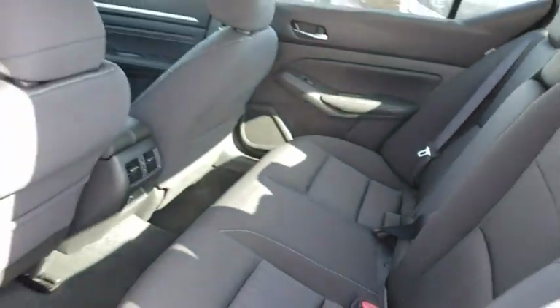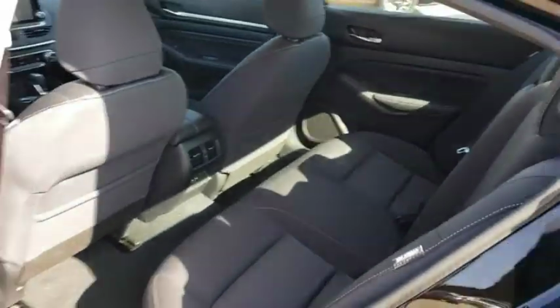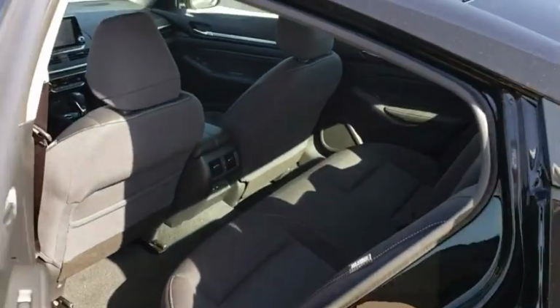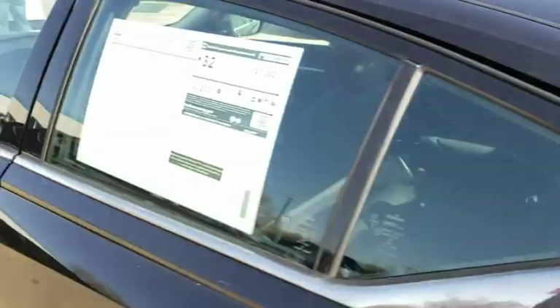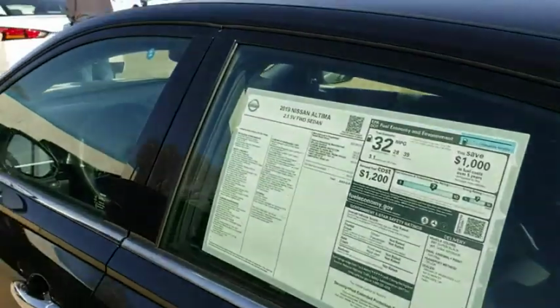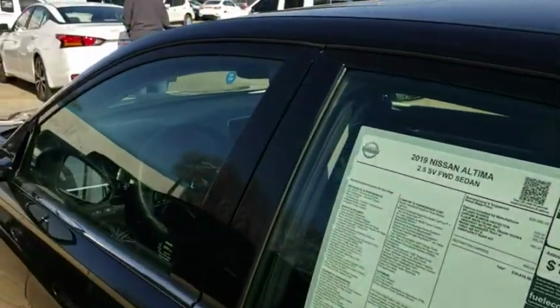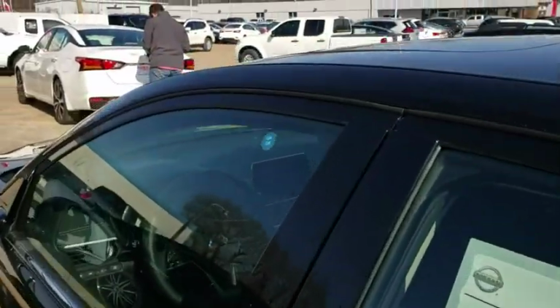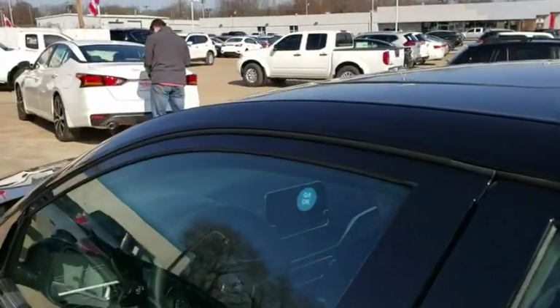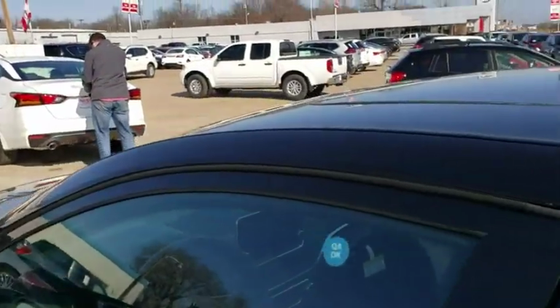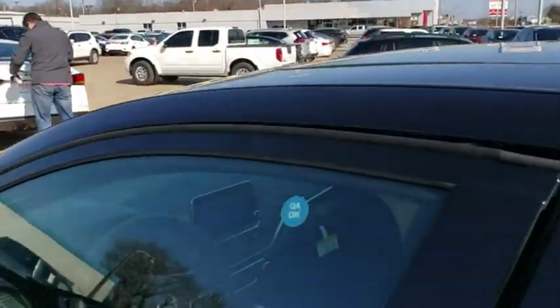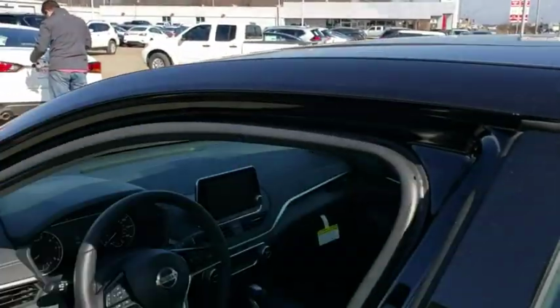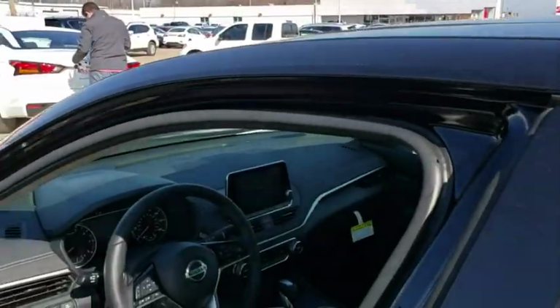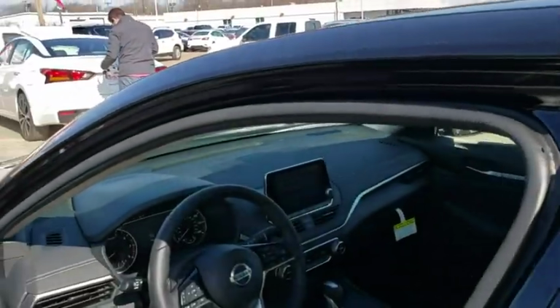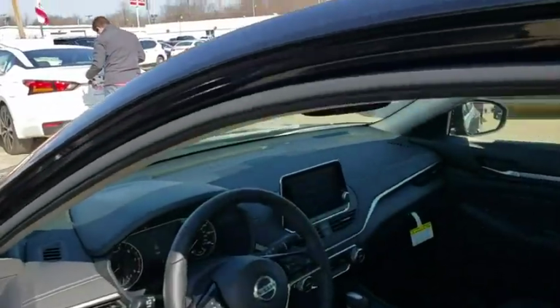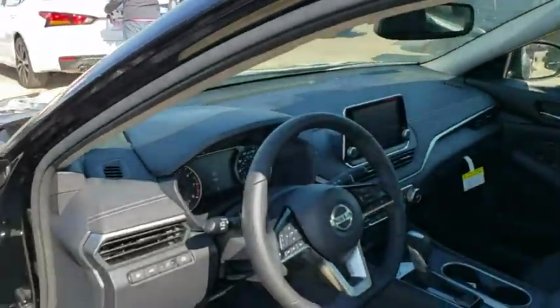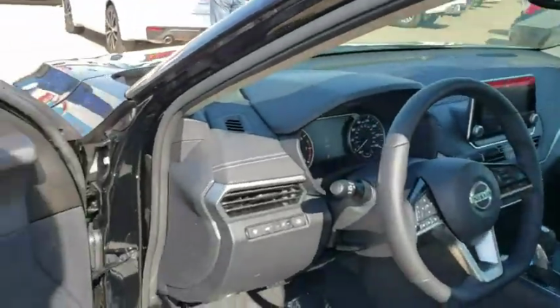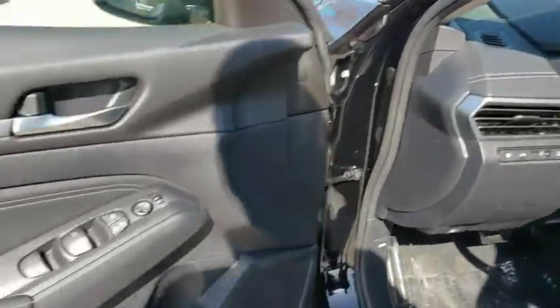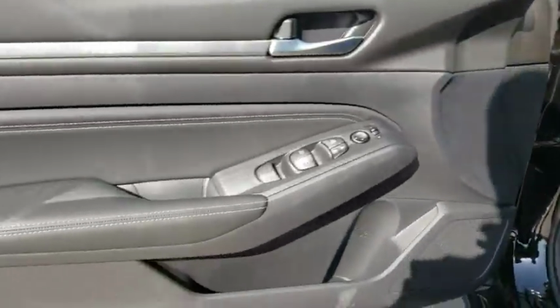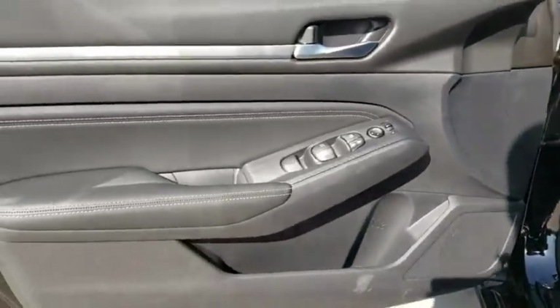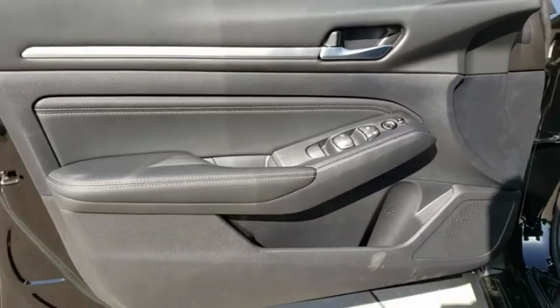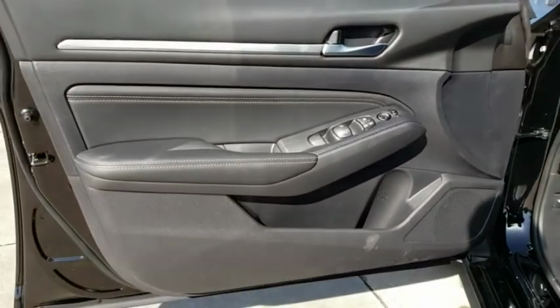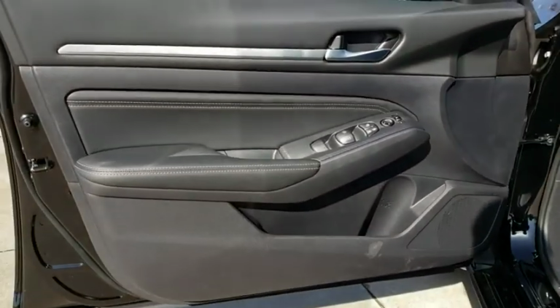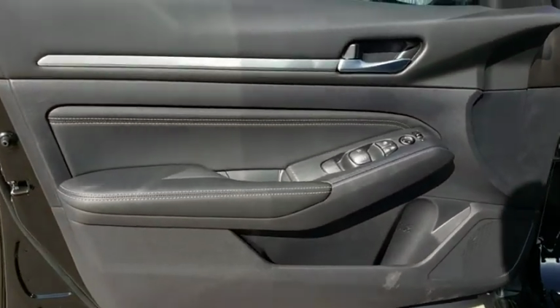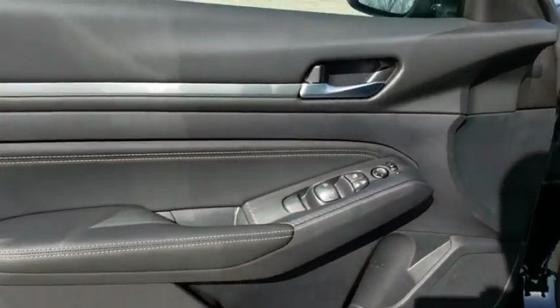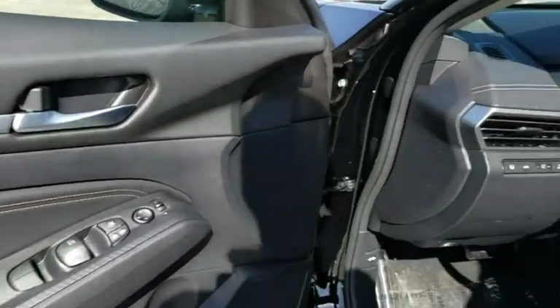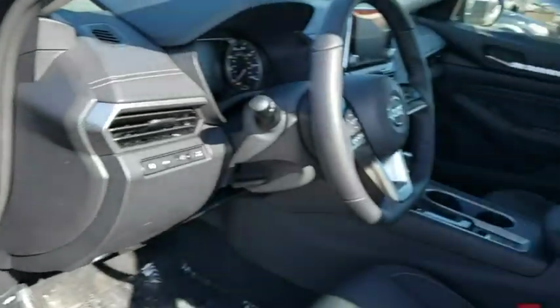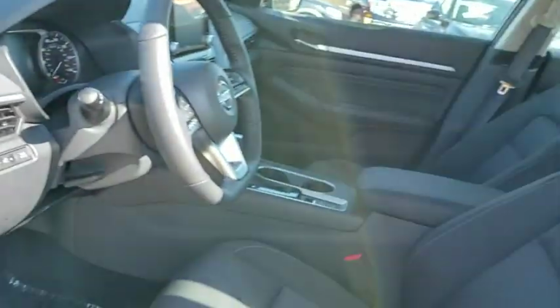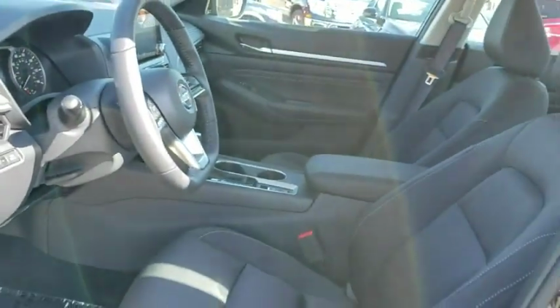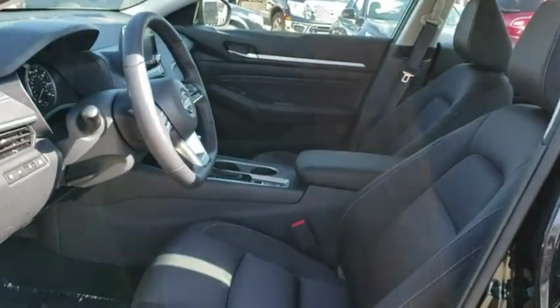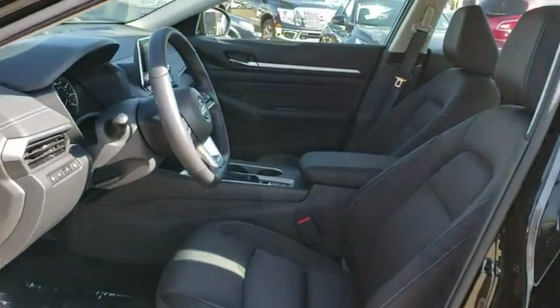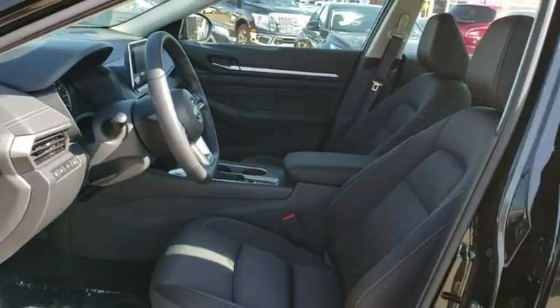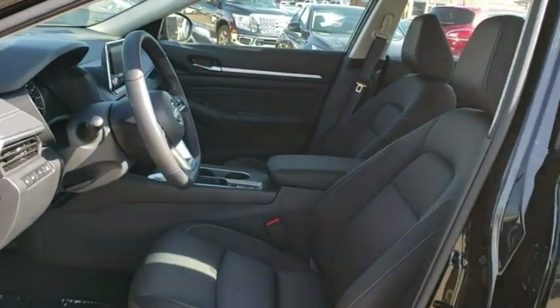Power steering, adjustable steering wheel, cruise control, keyless start, auto dimming rear view mirror, four-wheel disc brakes, aluminum wheels, AM FM stereo radio, front wheel drive.